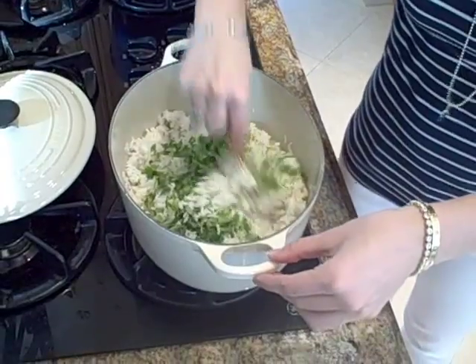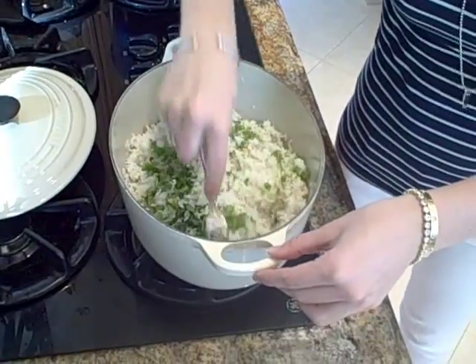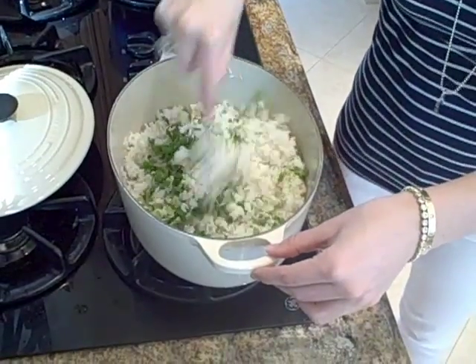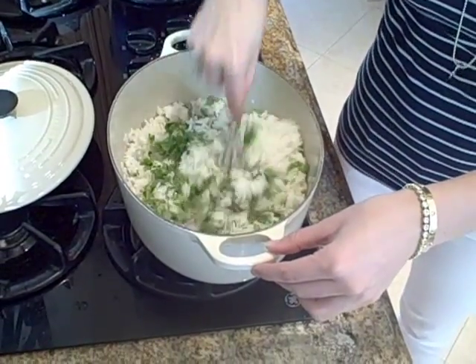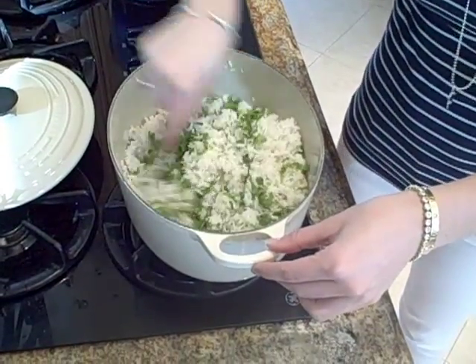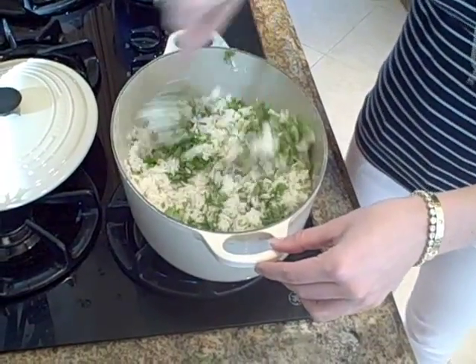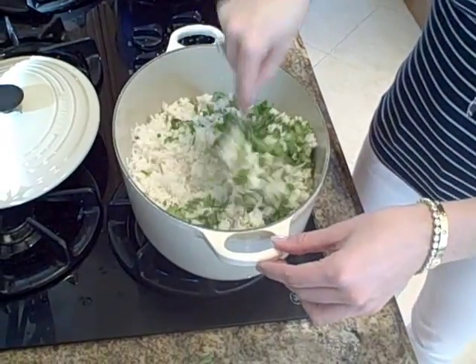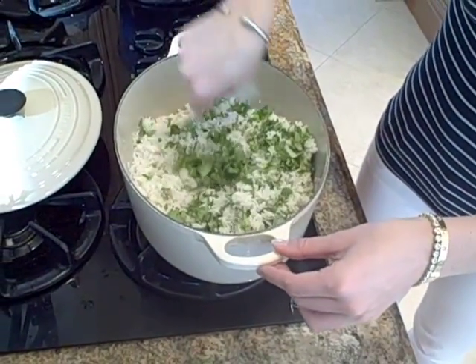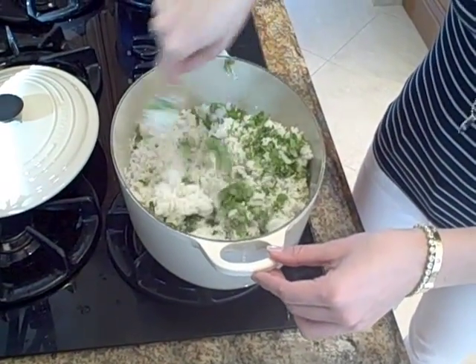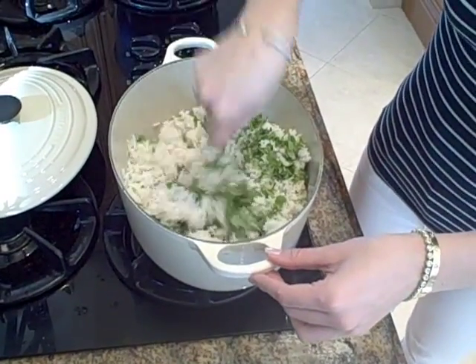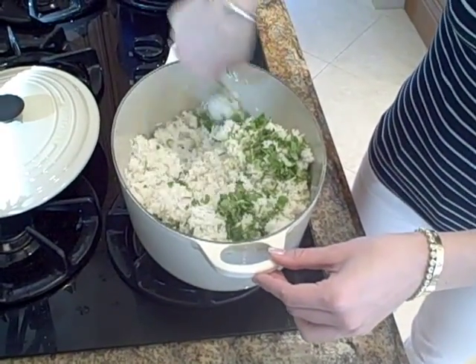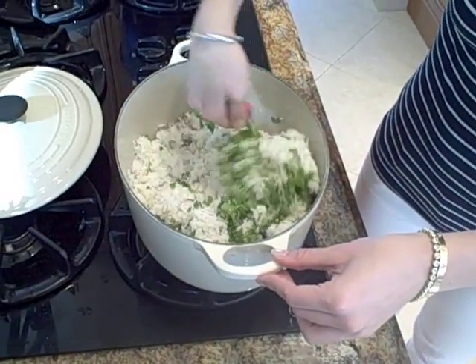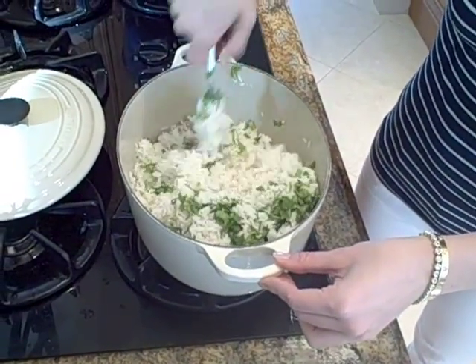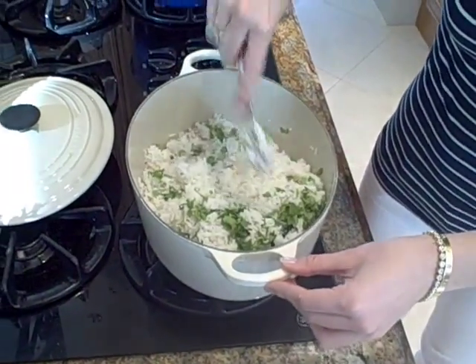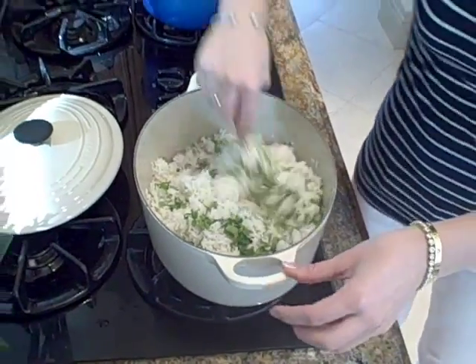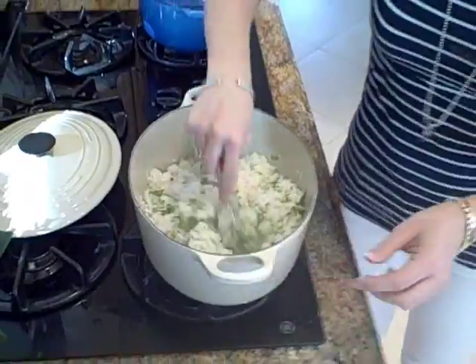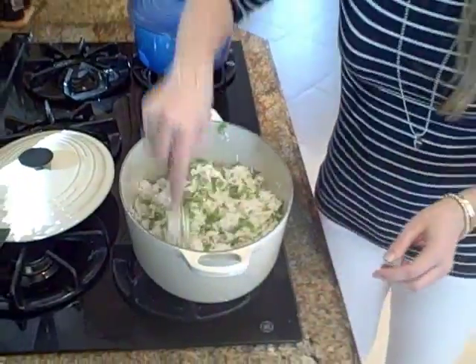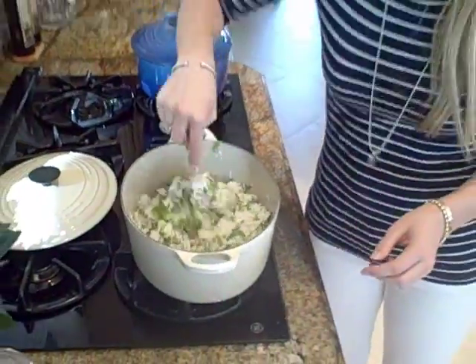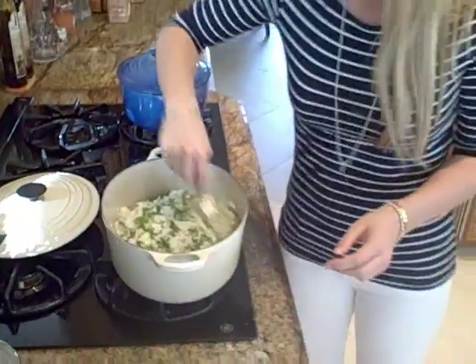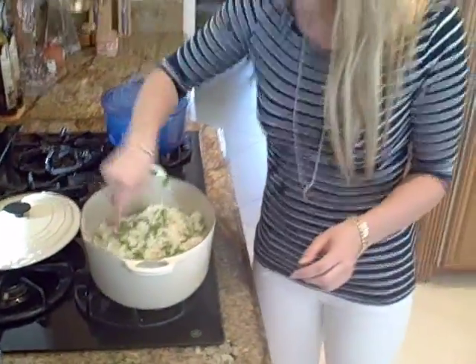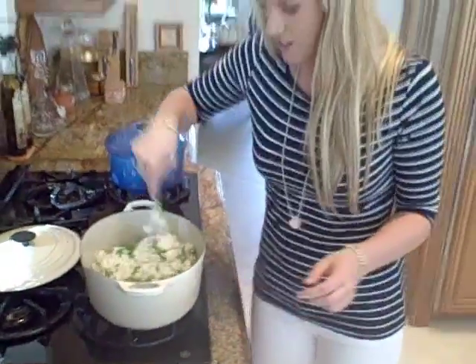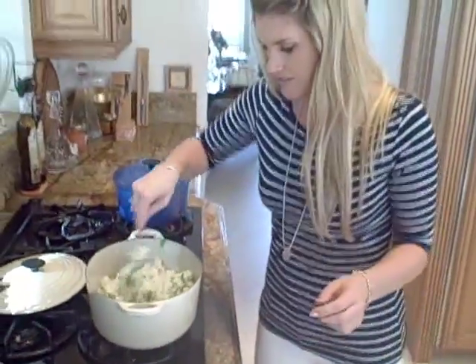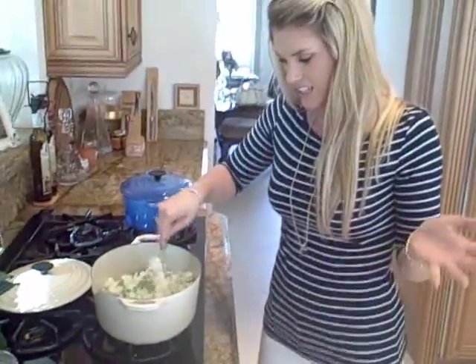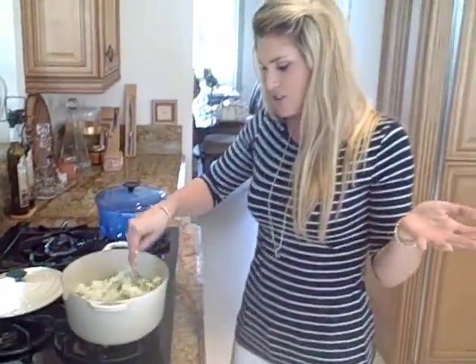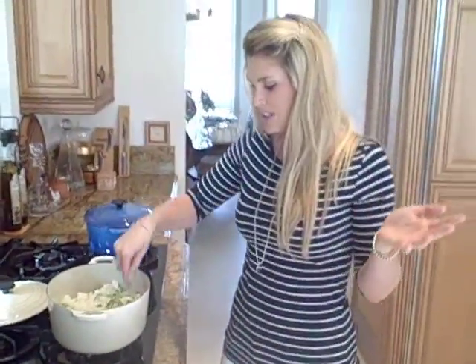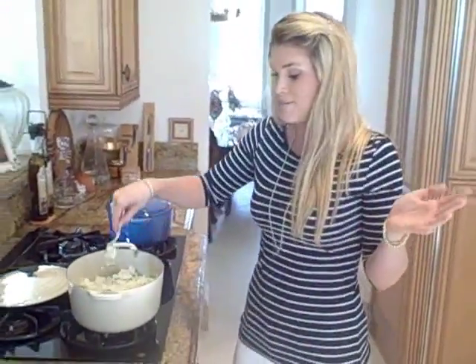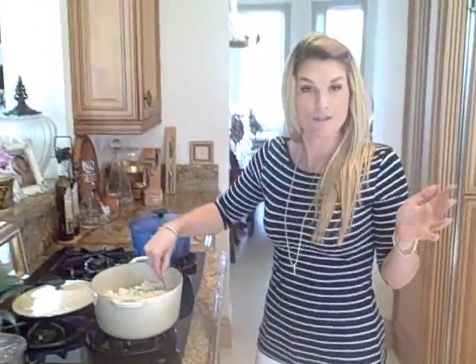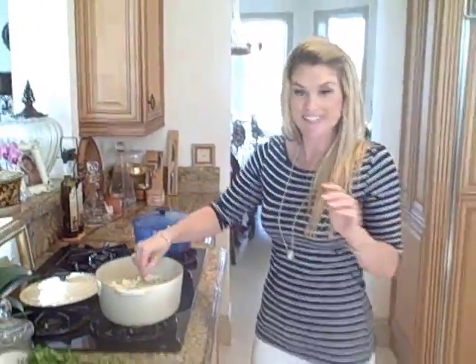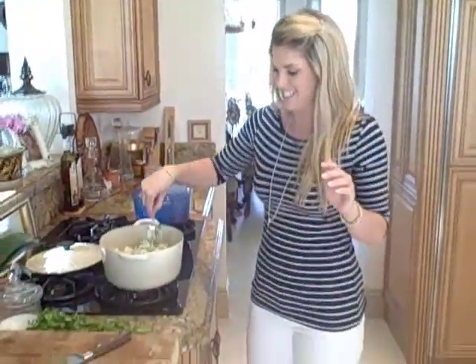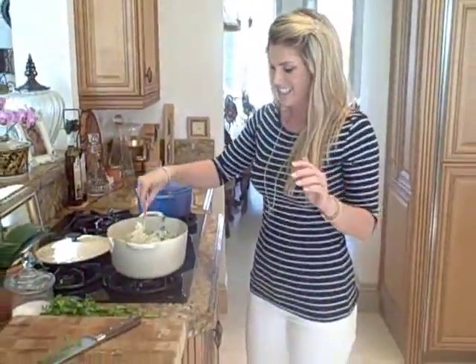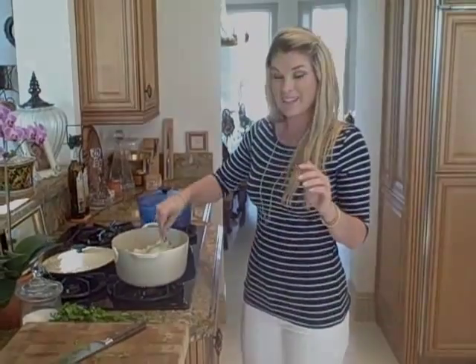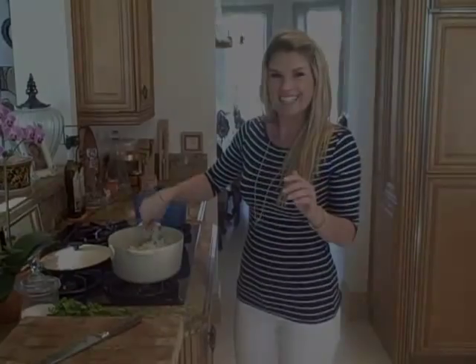You don't want mushy rice. So we're going to mix it all in here, just like this — and there you go. Cilantro, lime, coconut rice. Hope you like it!